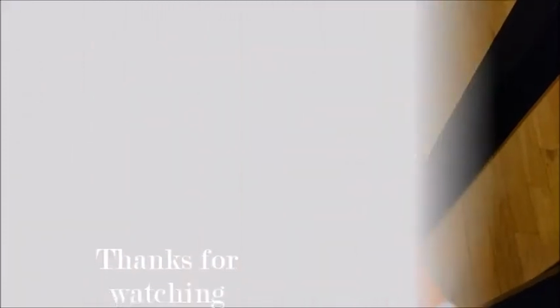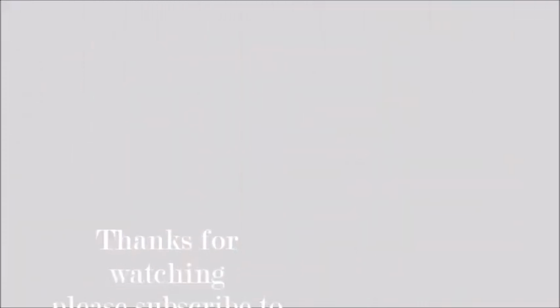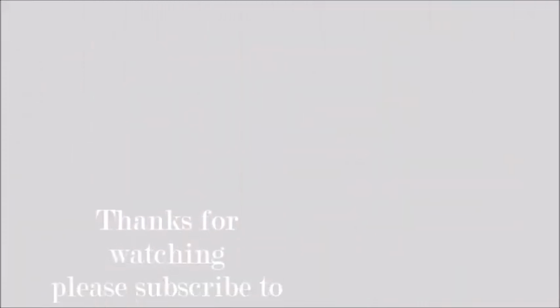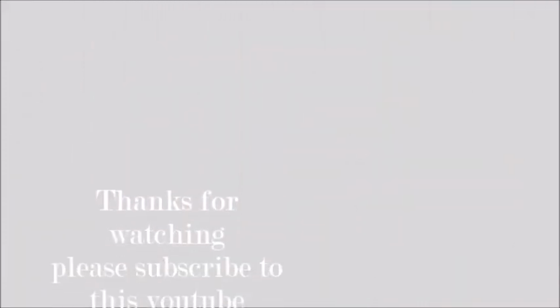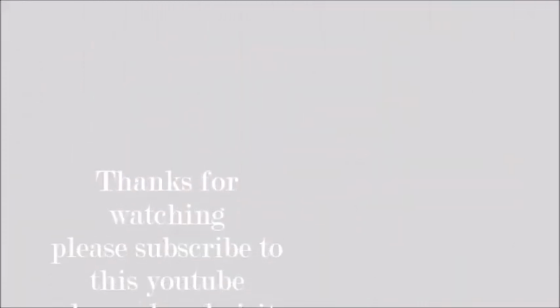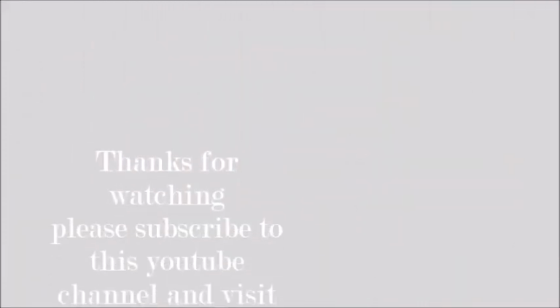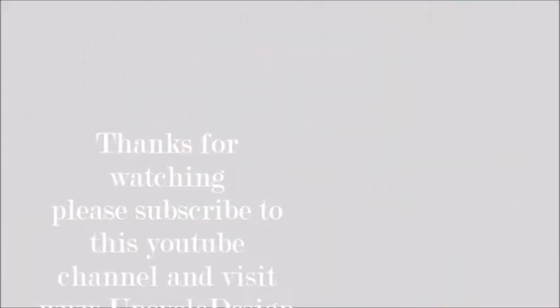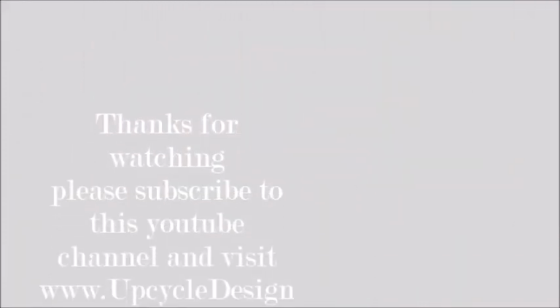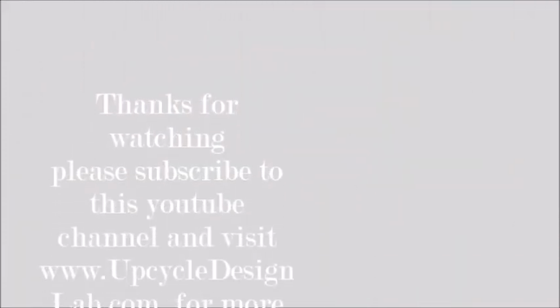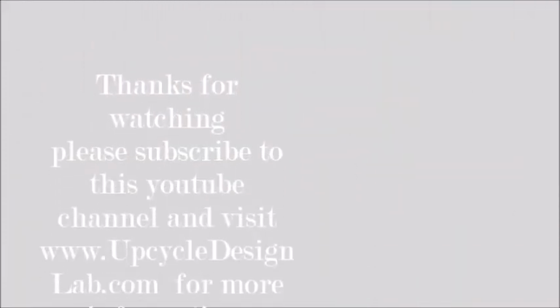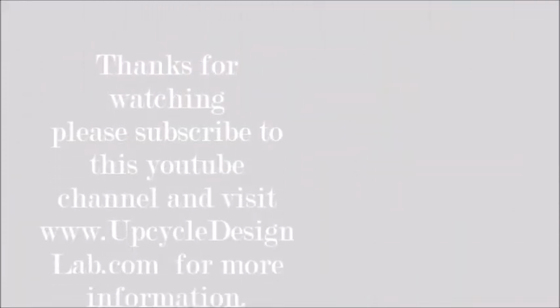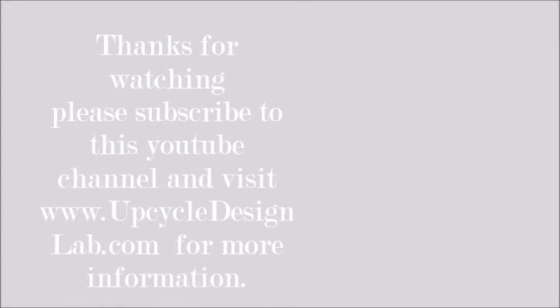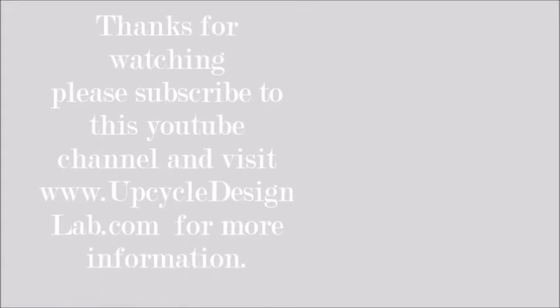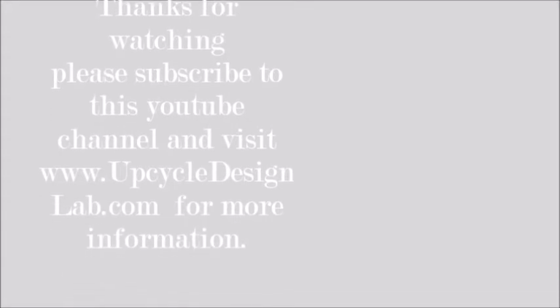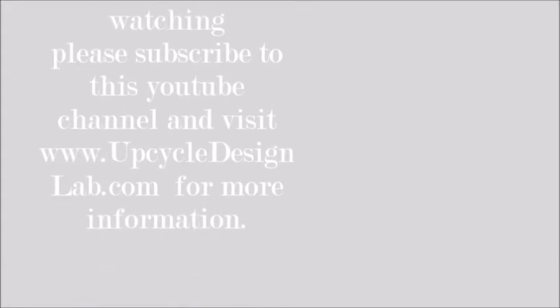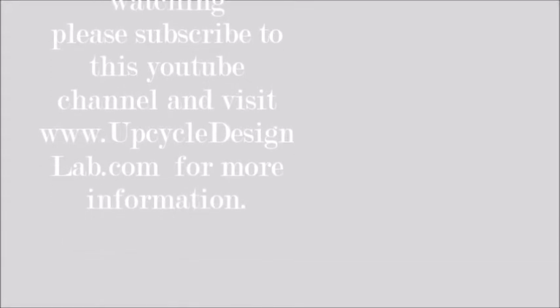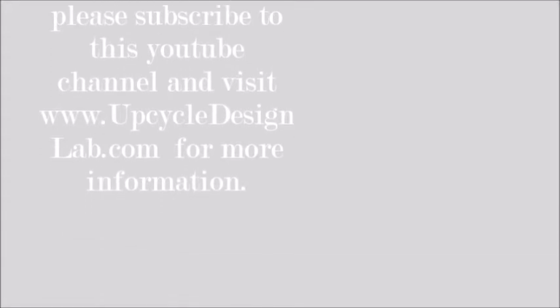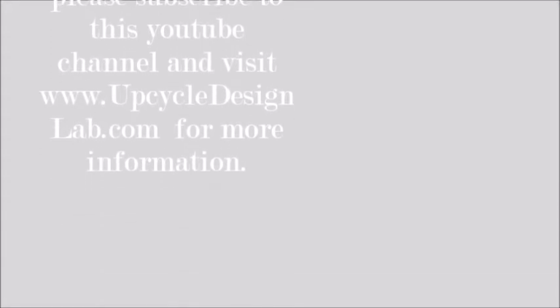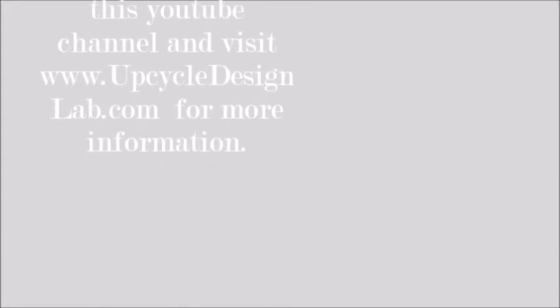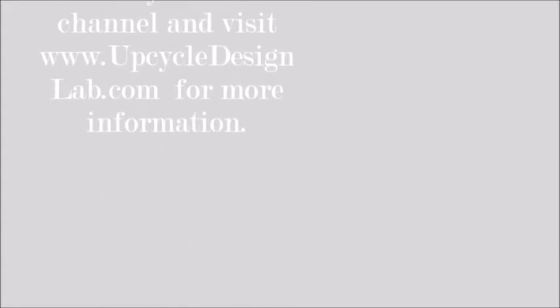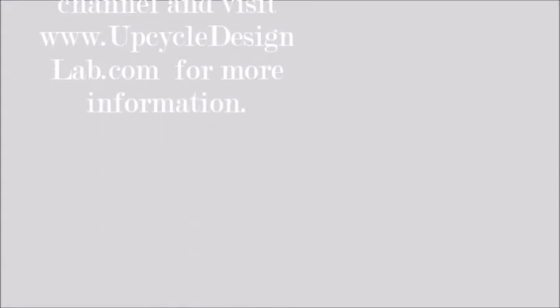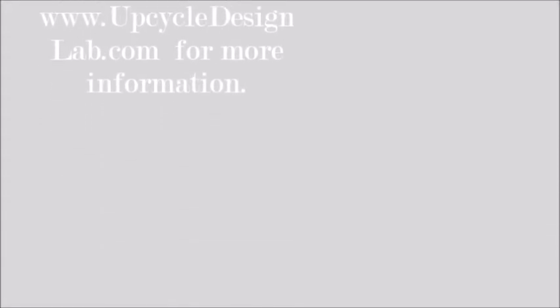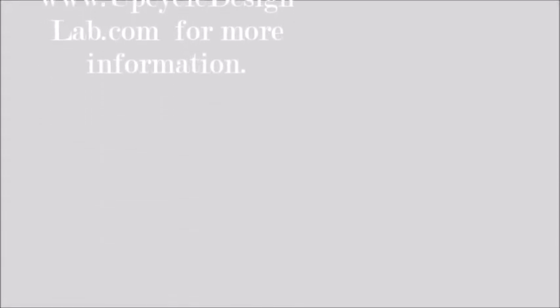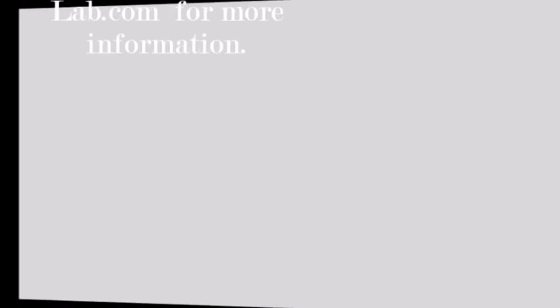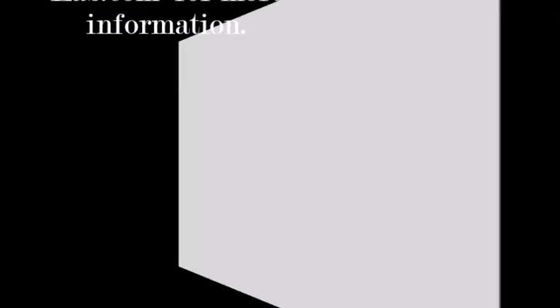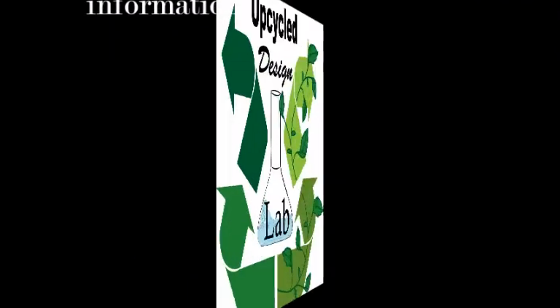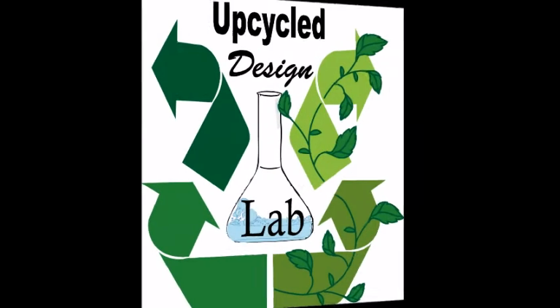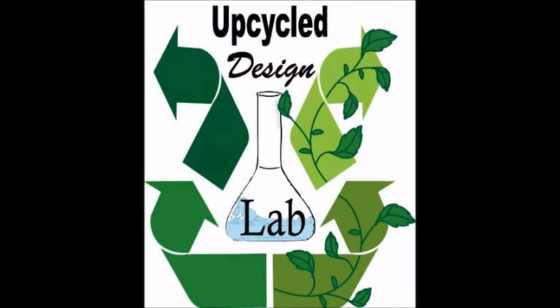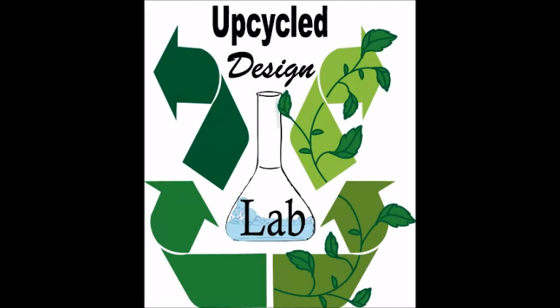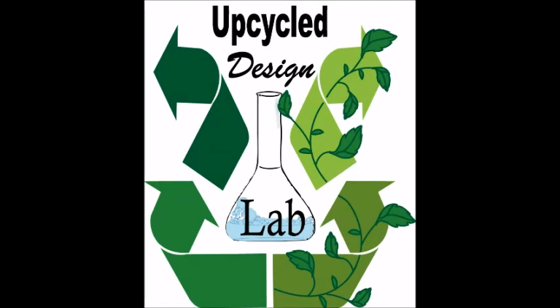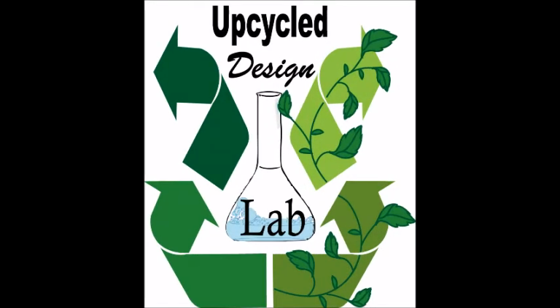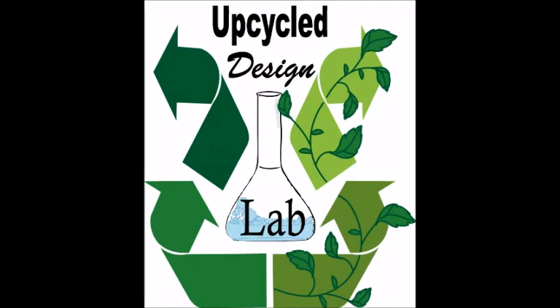That's it for today's video. Thank you so much for watching. If you enjoyed today's video, please be sure to give it a thumbs up, and be sure to check back for our next video when I will be doing the actual hand quilting.